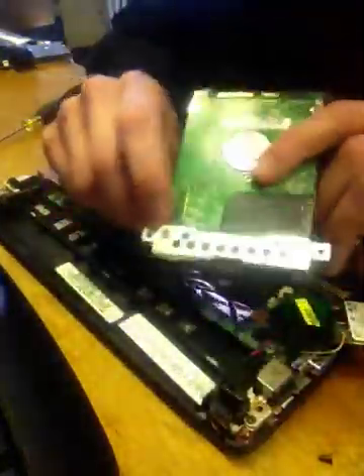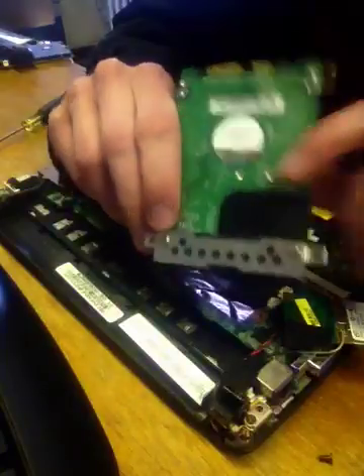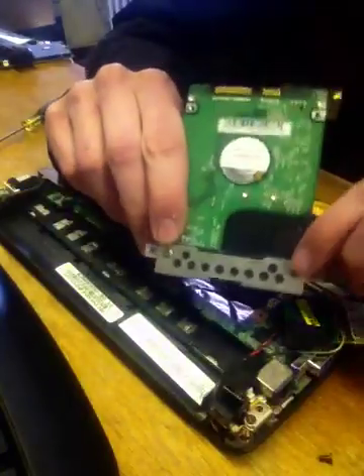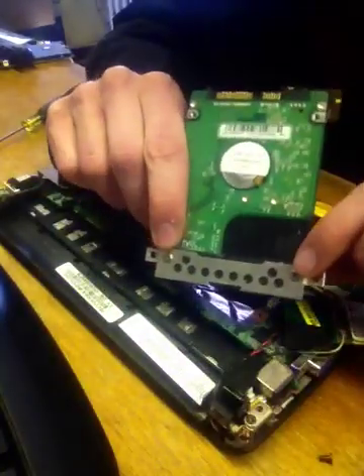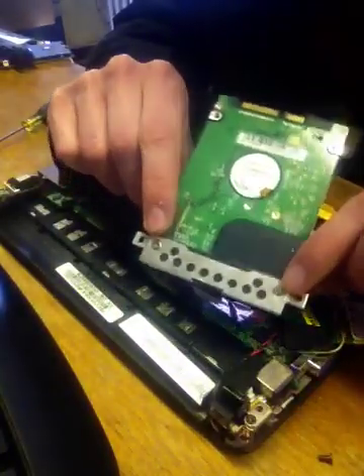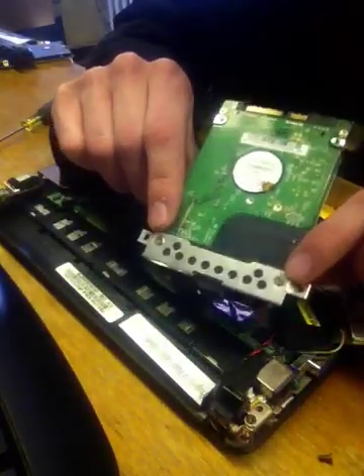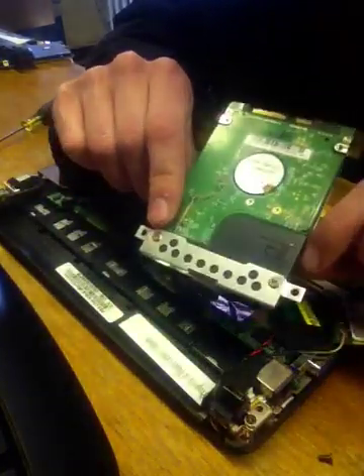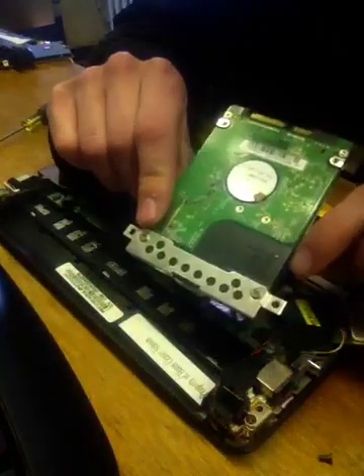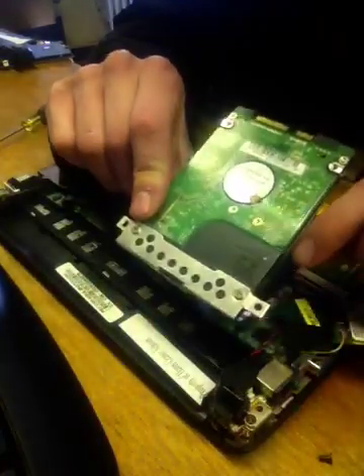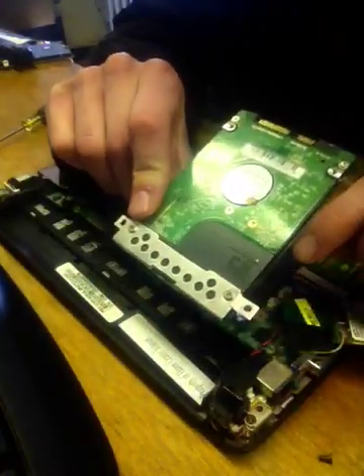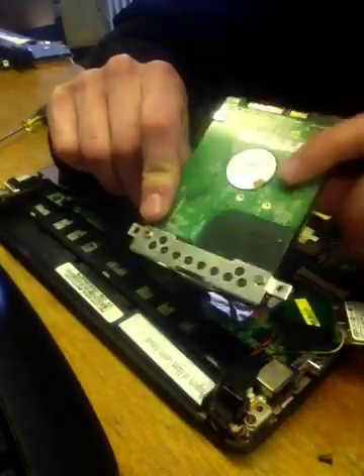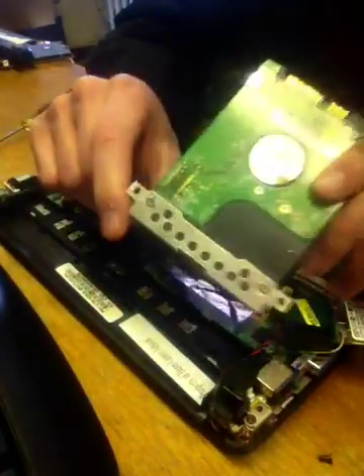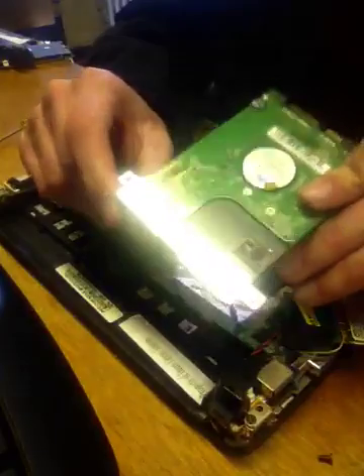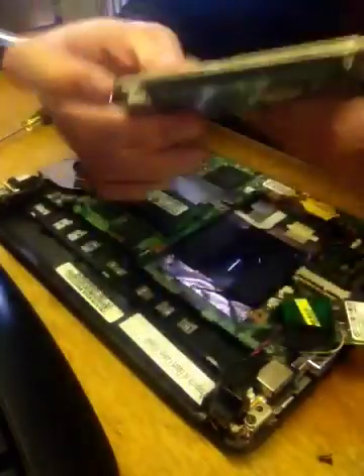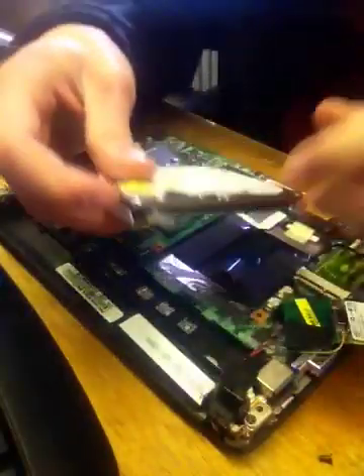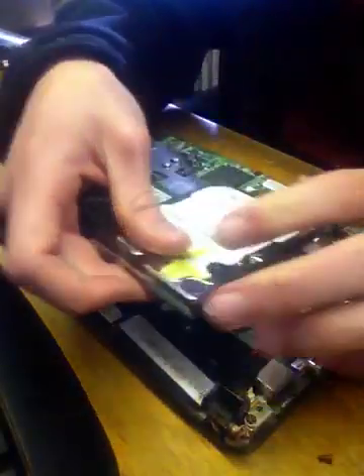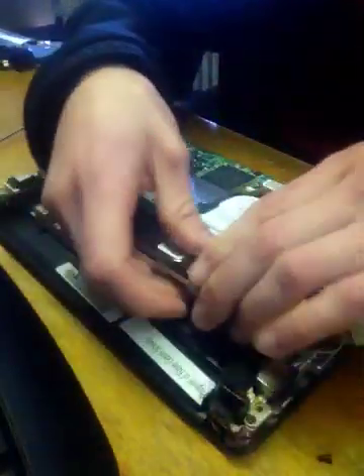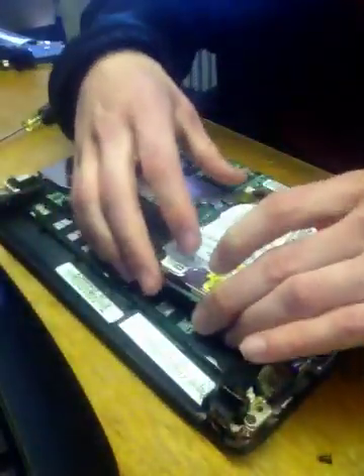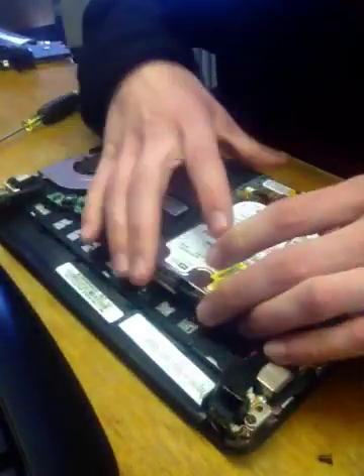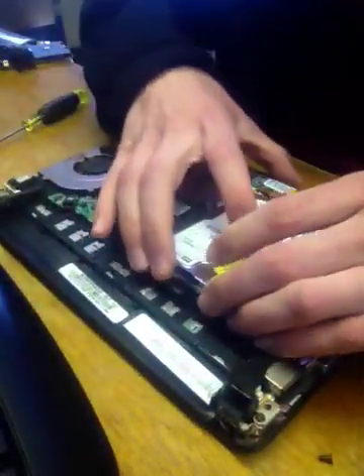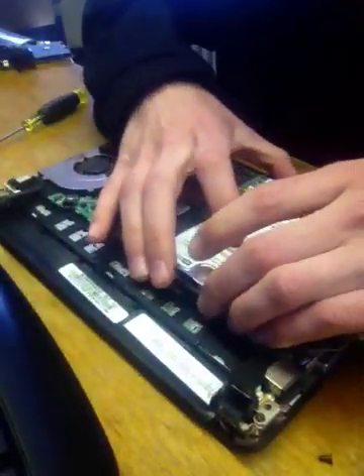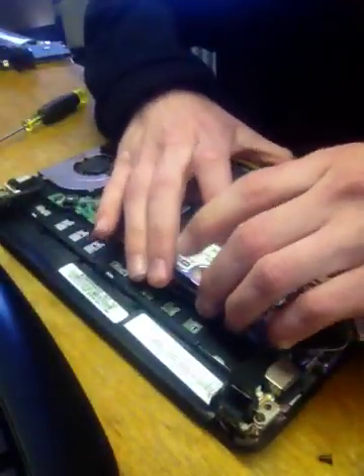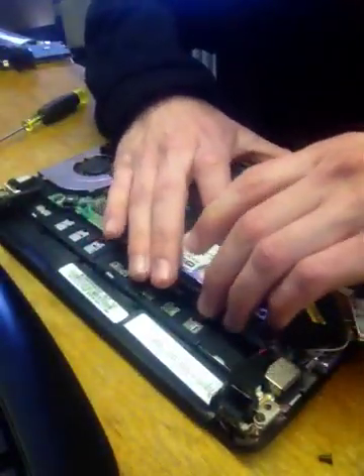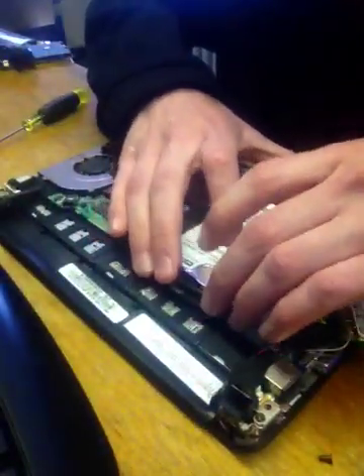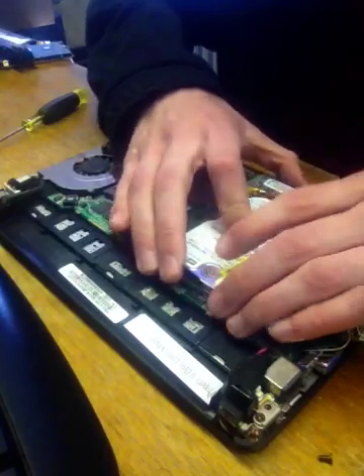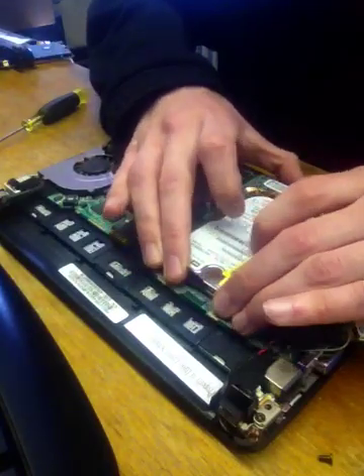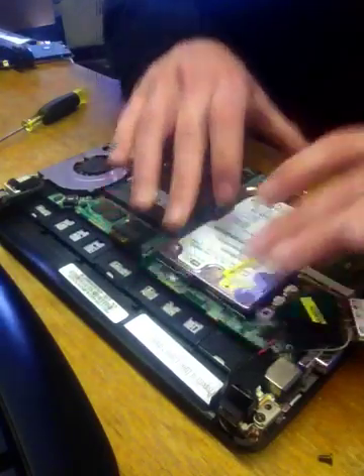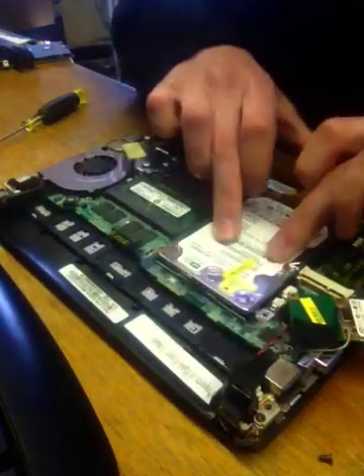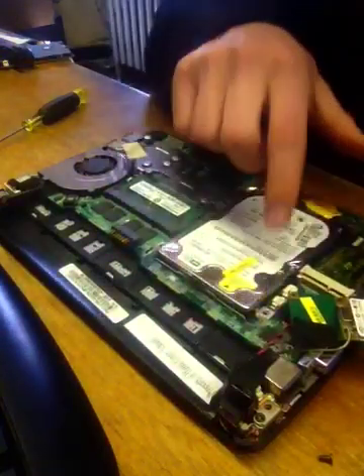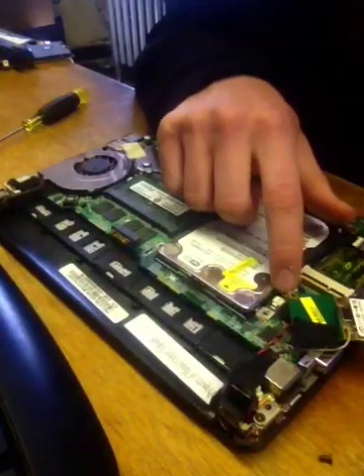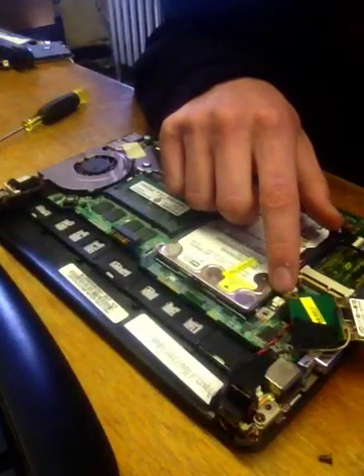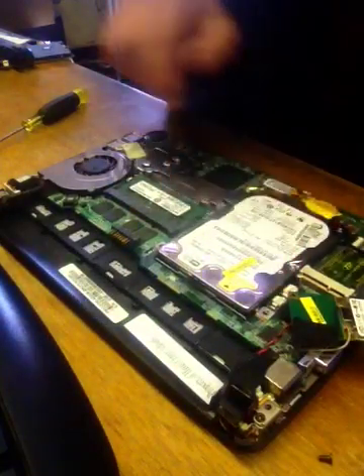Just take out these two screws and replace them on the new hard drive. Then pop it back in and replace this screw.